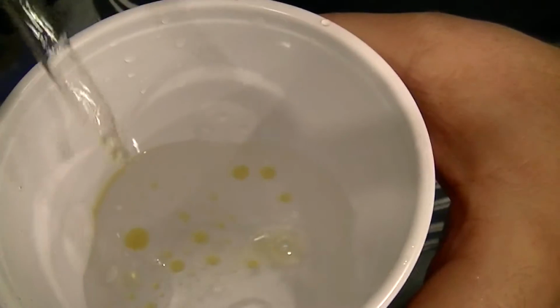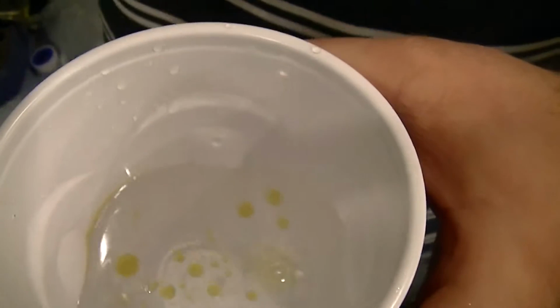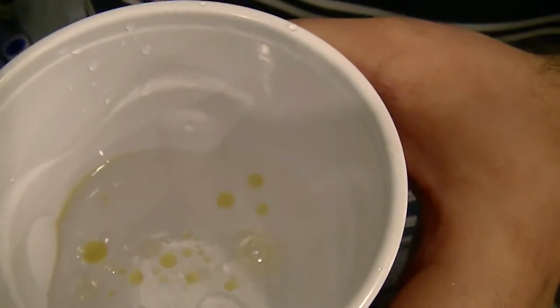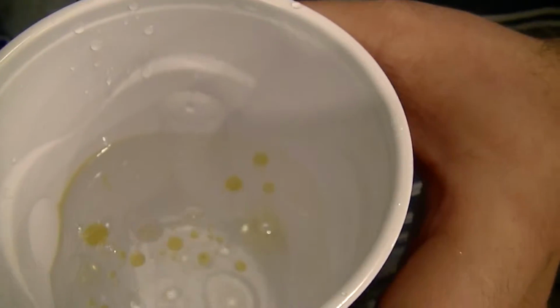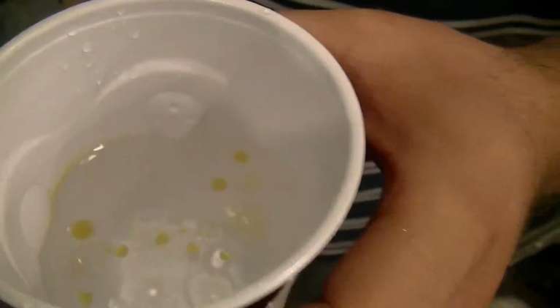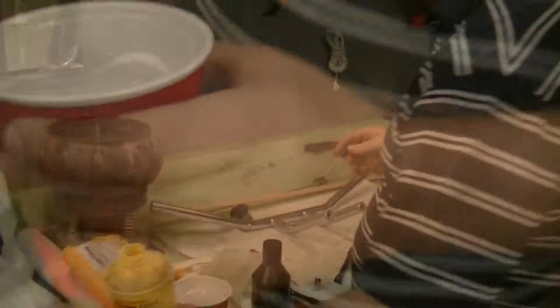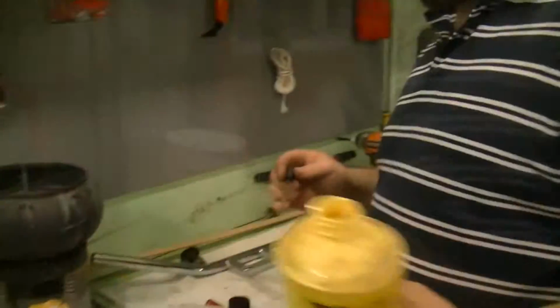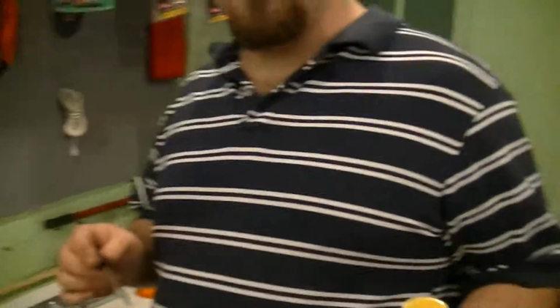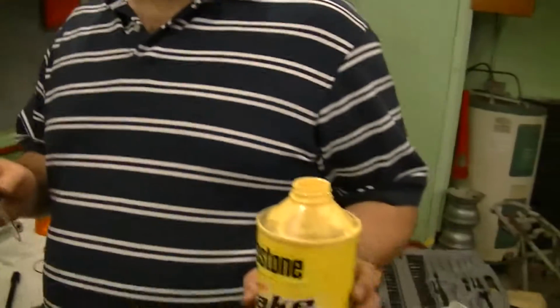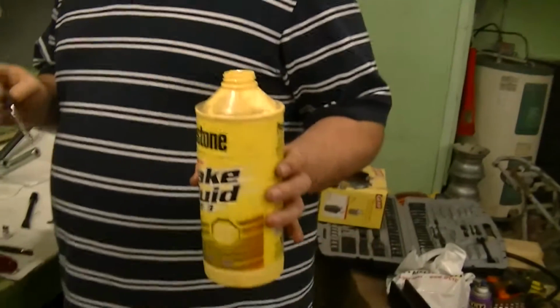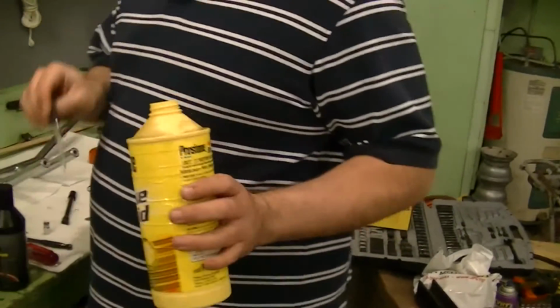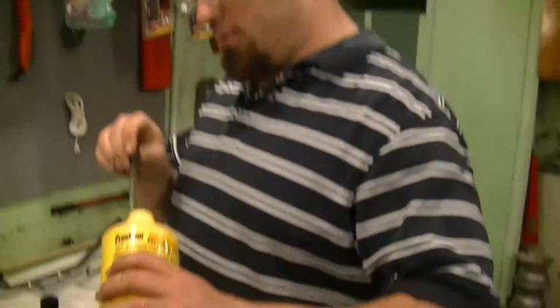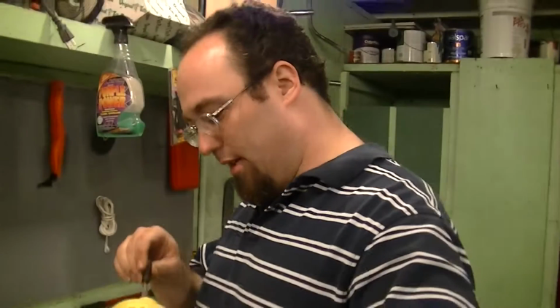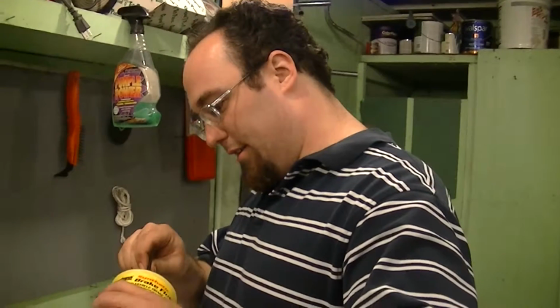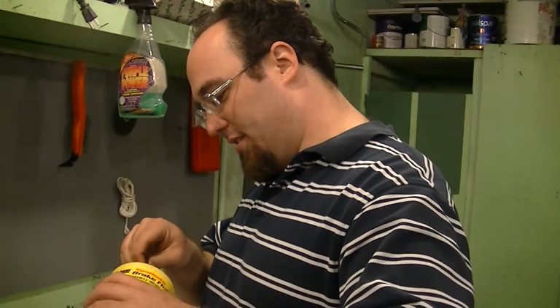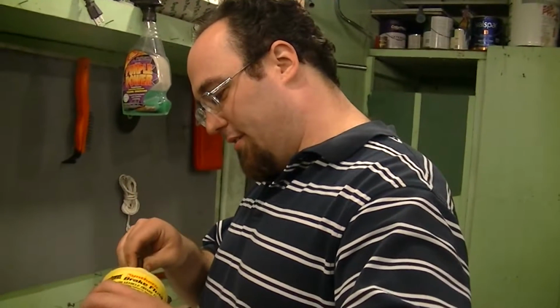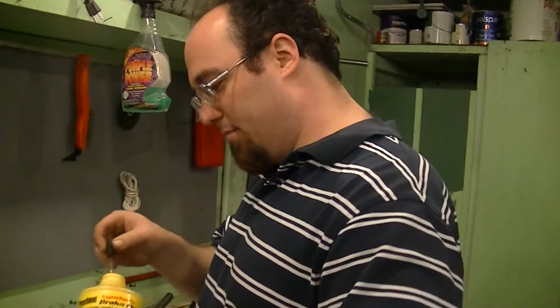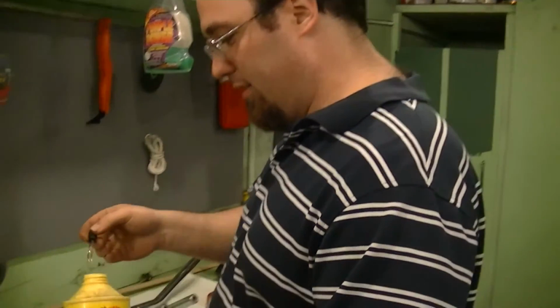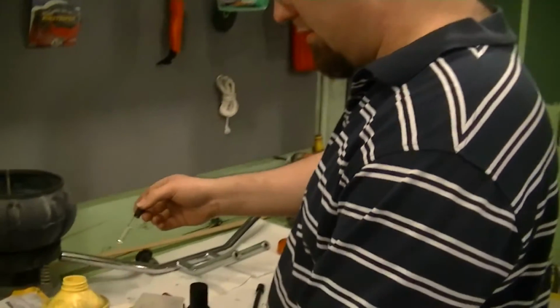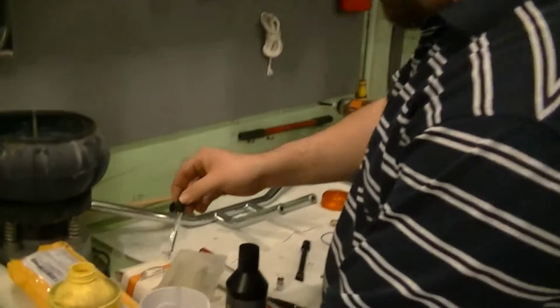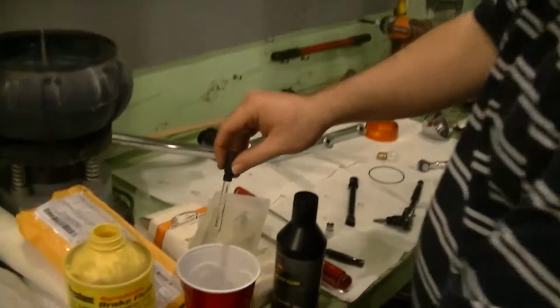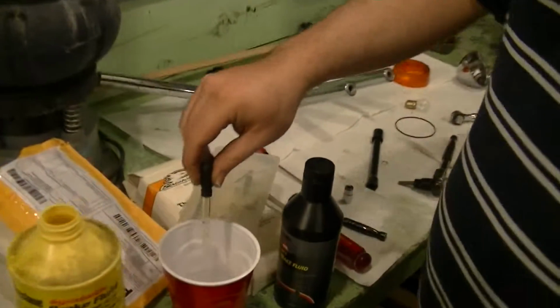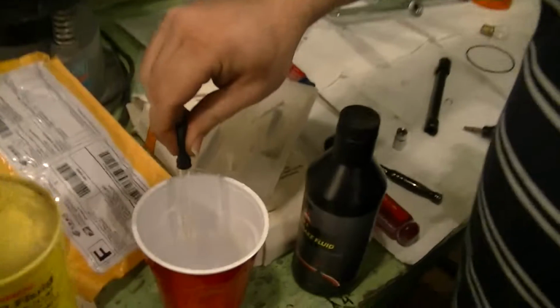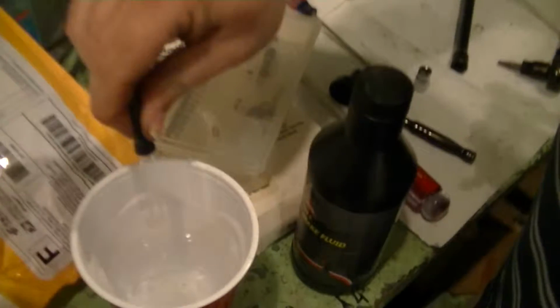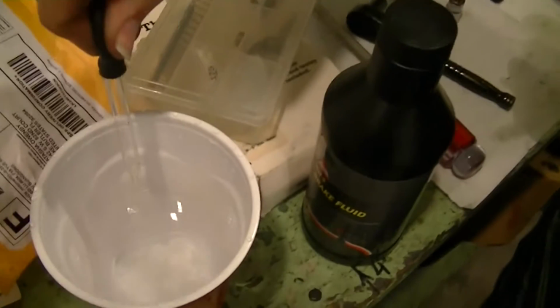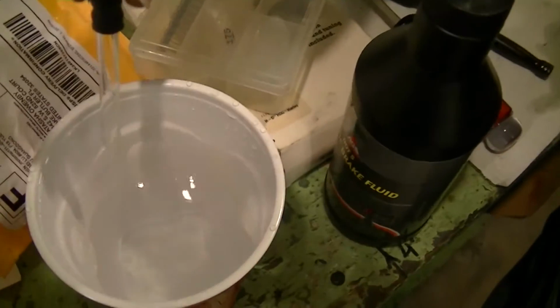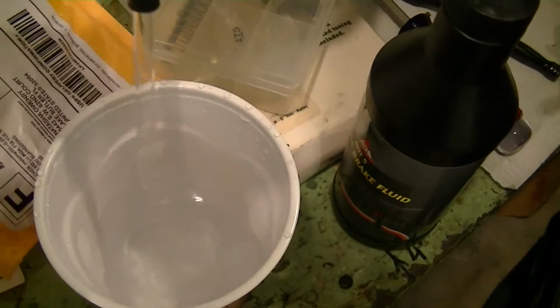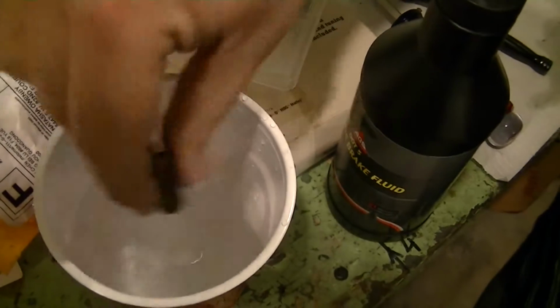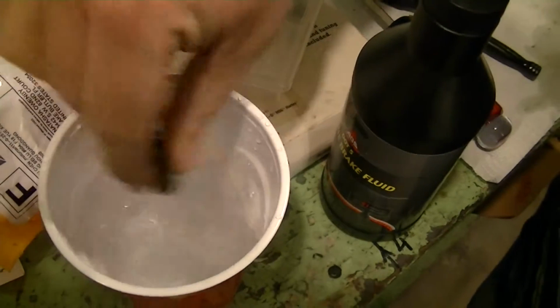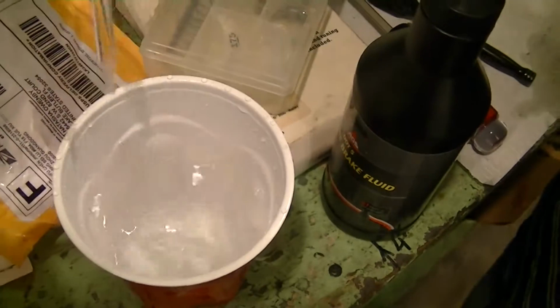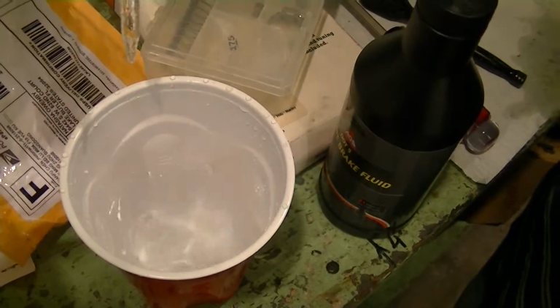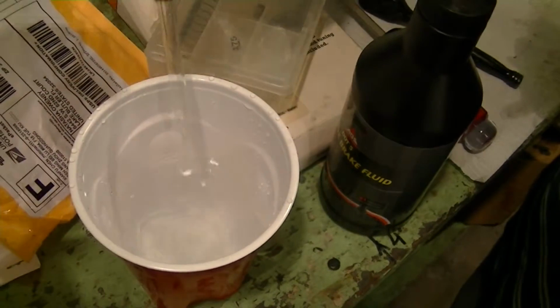Now let me show you what regular brake fluid does just as a comparison. Regular synthetic DOT 3 or DOT 4 is completely able — it just dissolves in the water, no problem.